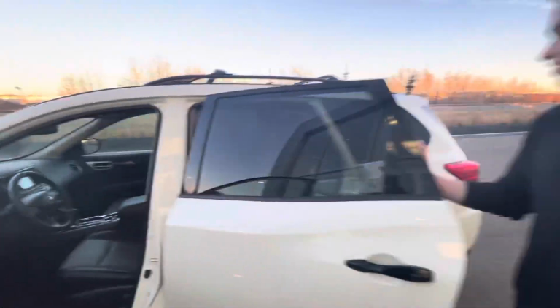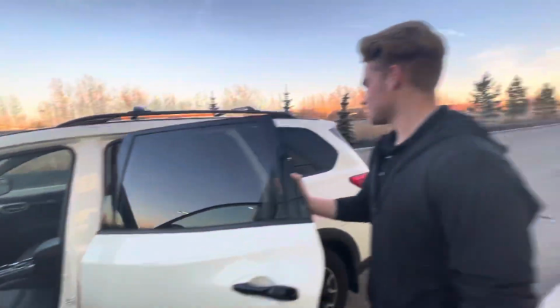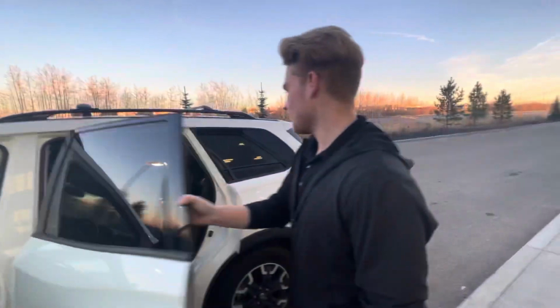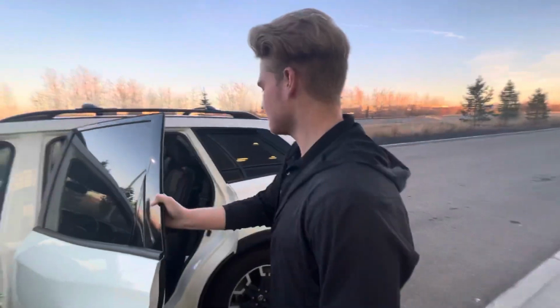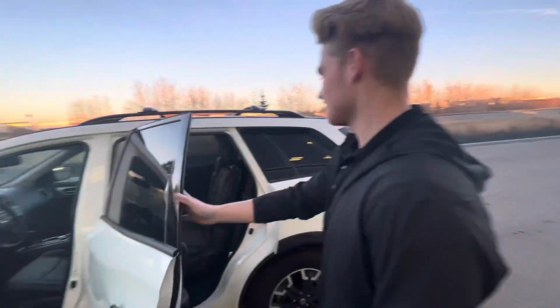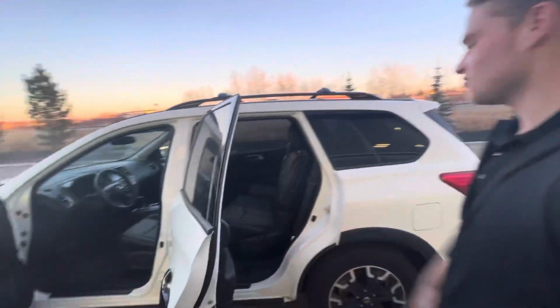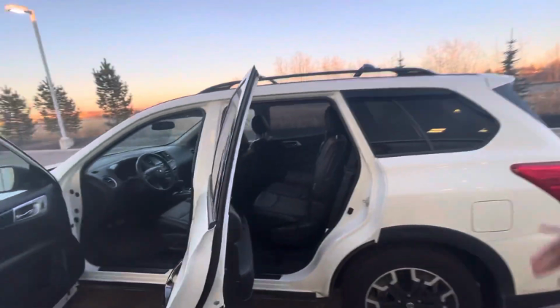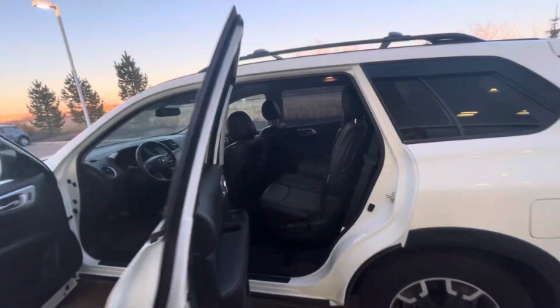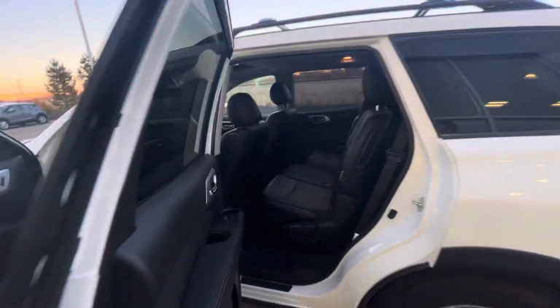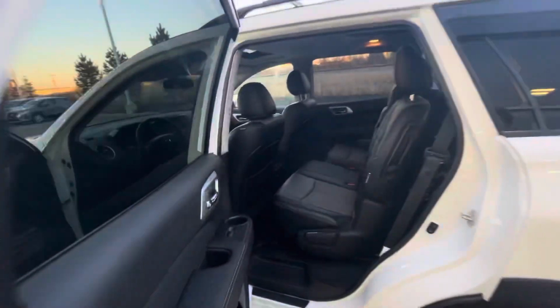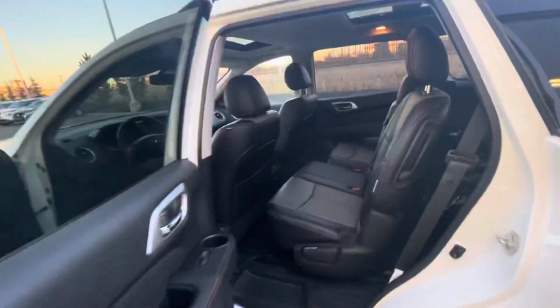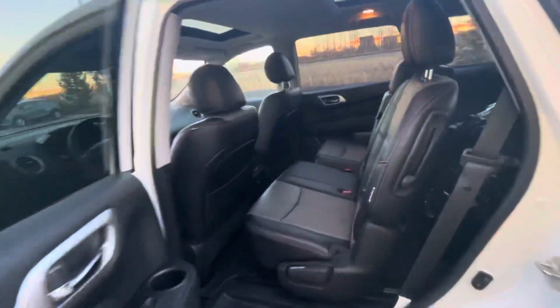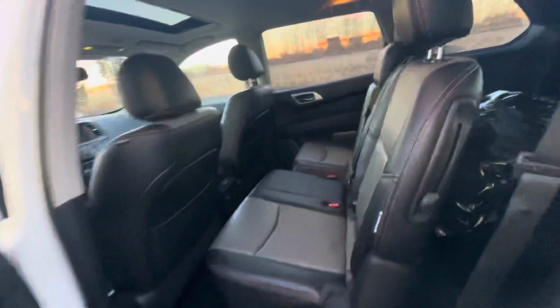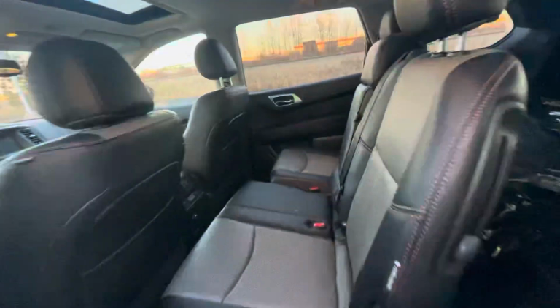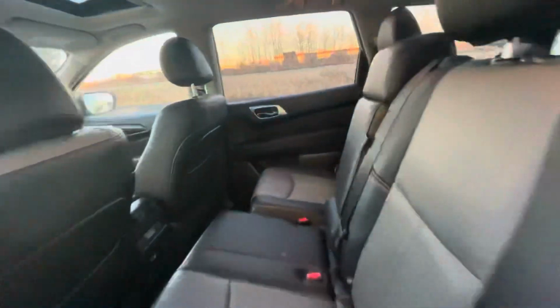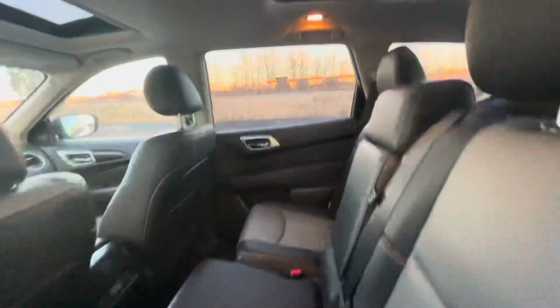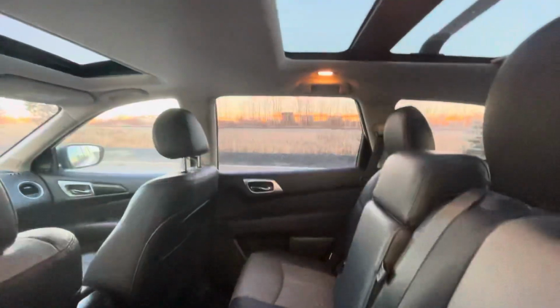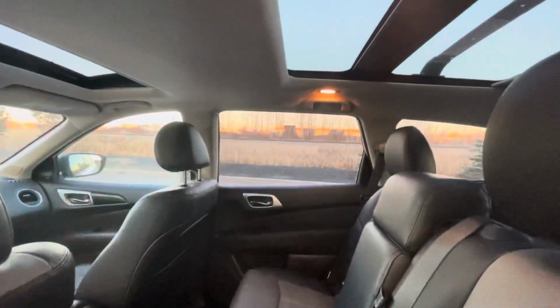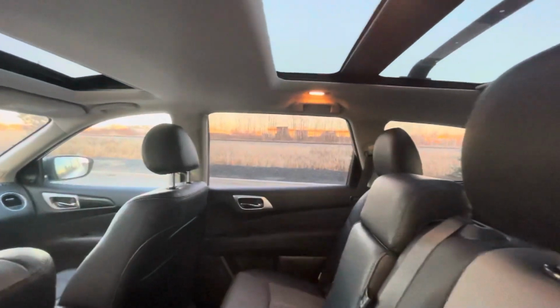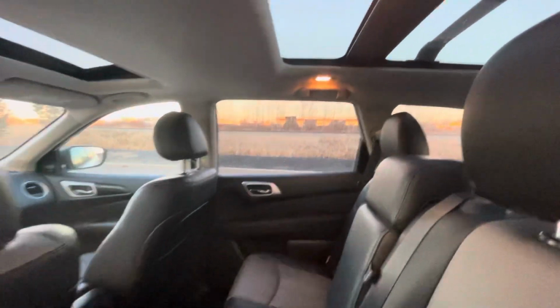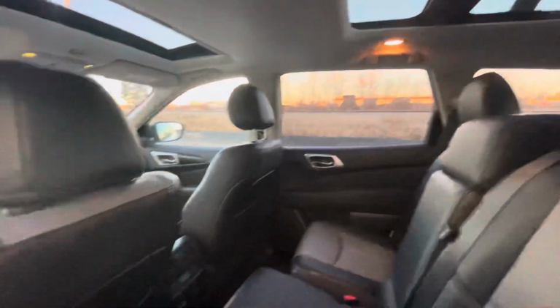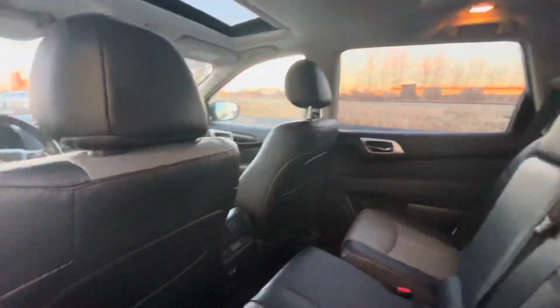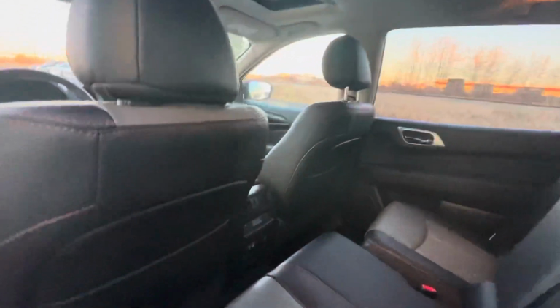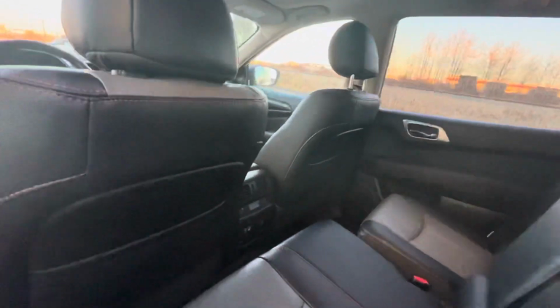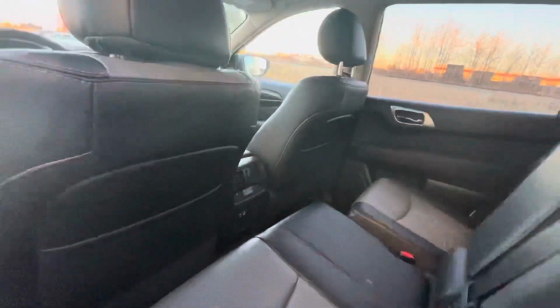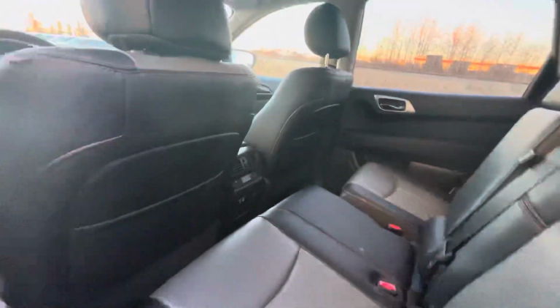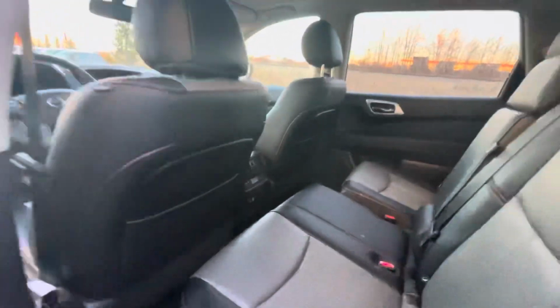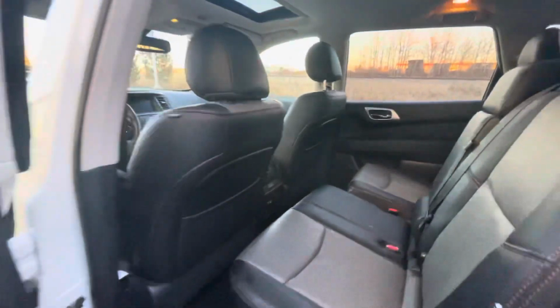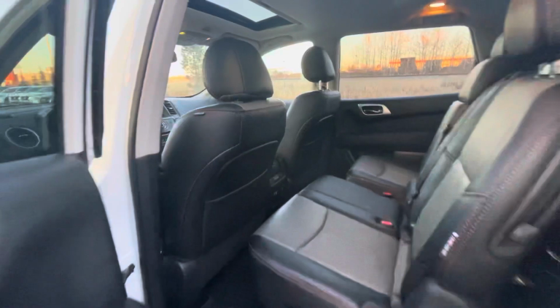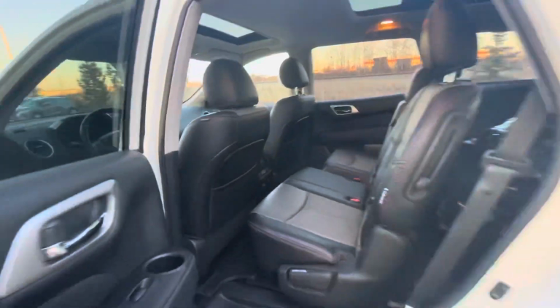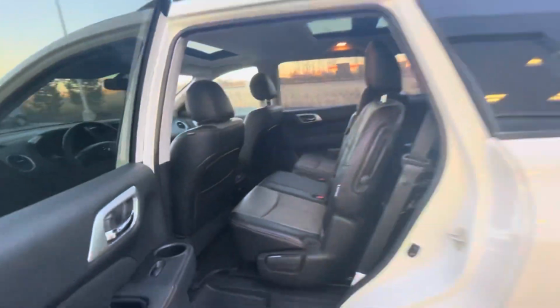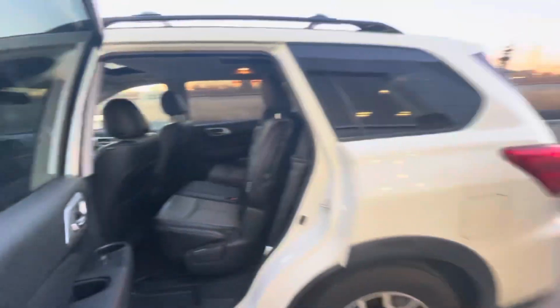Jumping into the back seats, you're going to see you've got tons of room for all your passengers. They're not going to be complaining about the room they have back there, and they can also adjust their own temperature back there to keep them nice and comfortable.